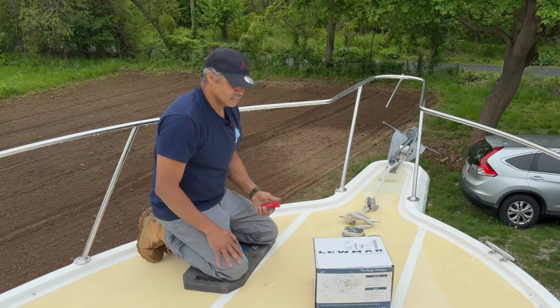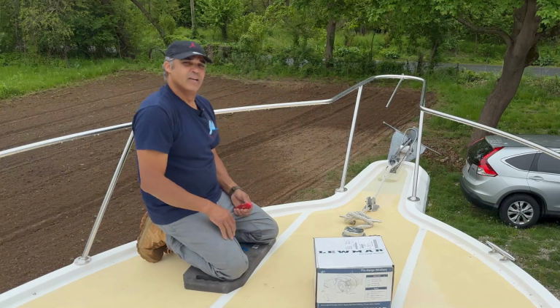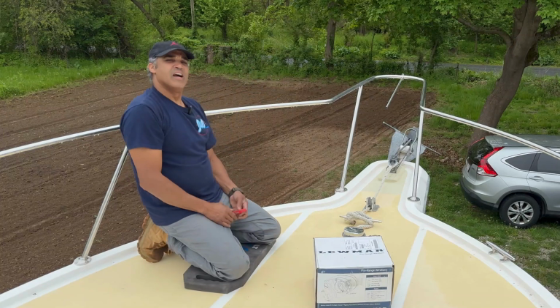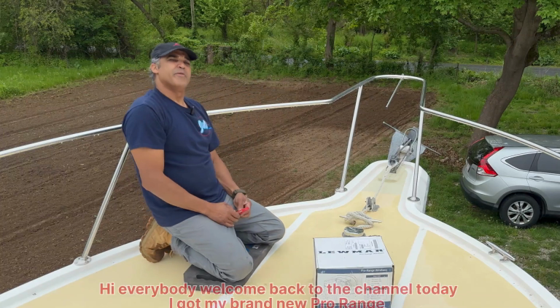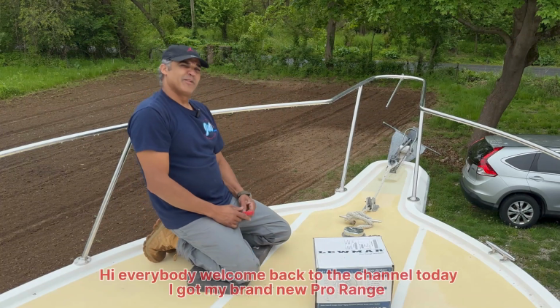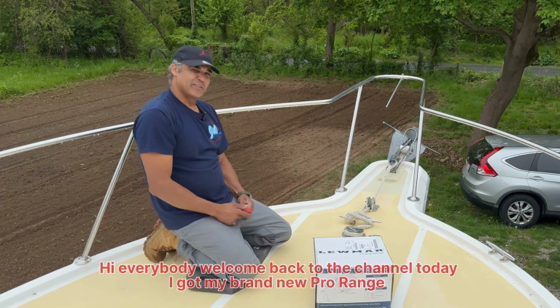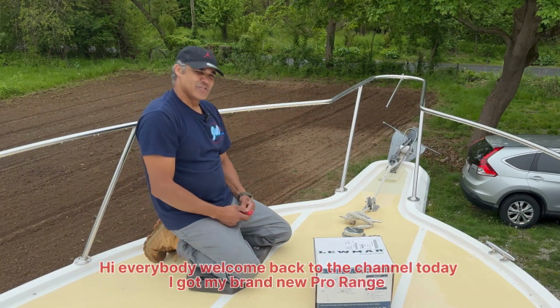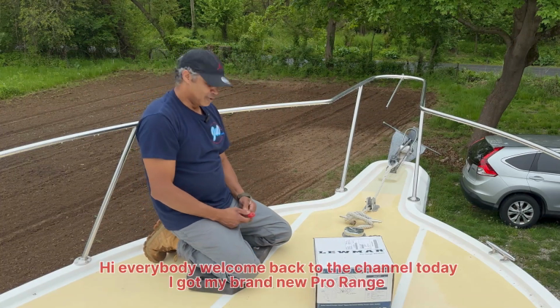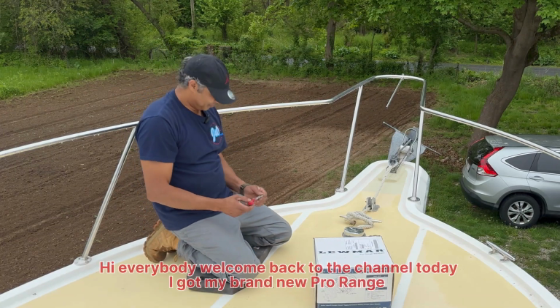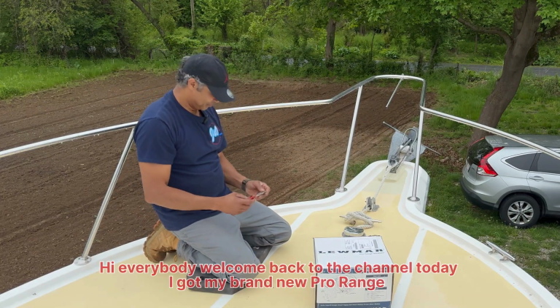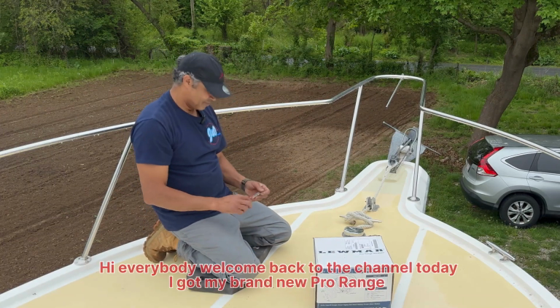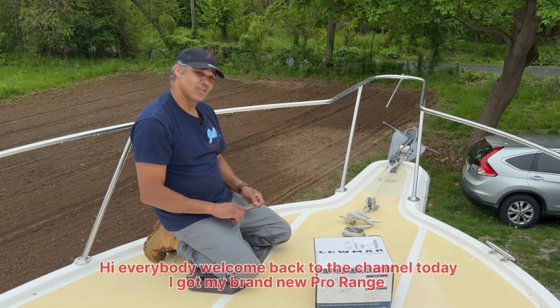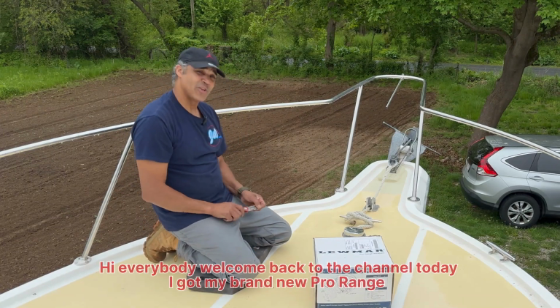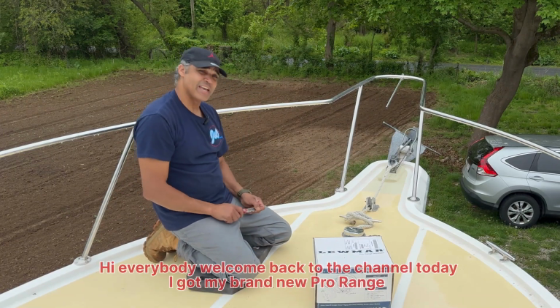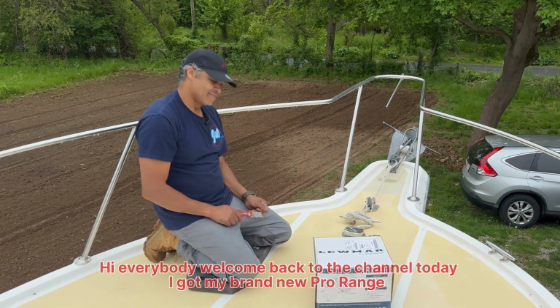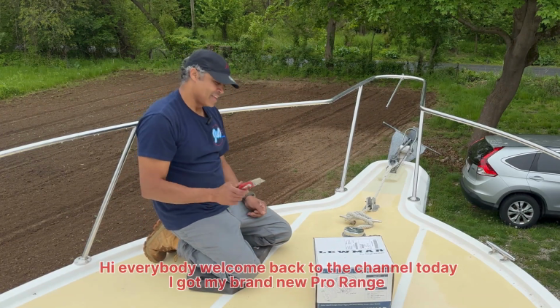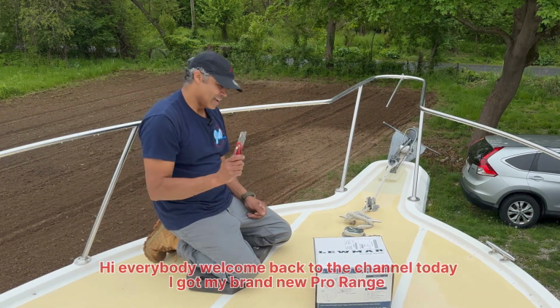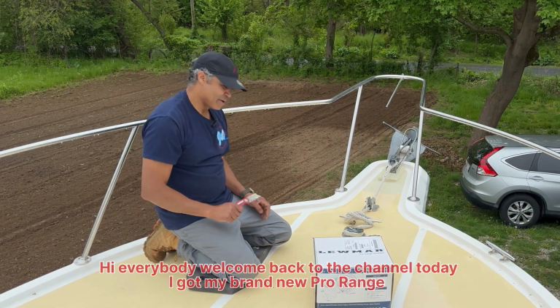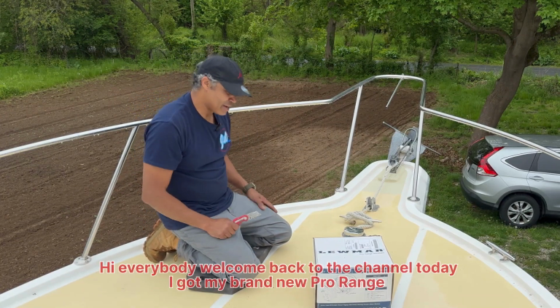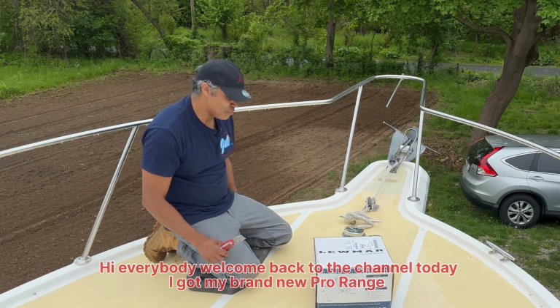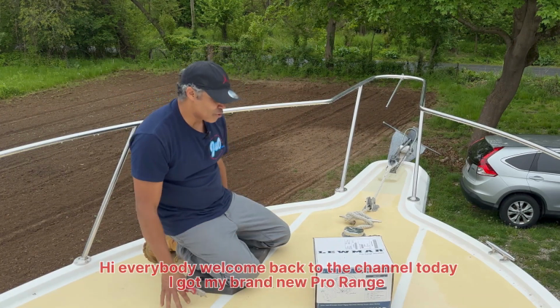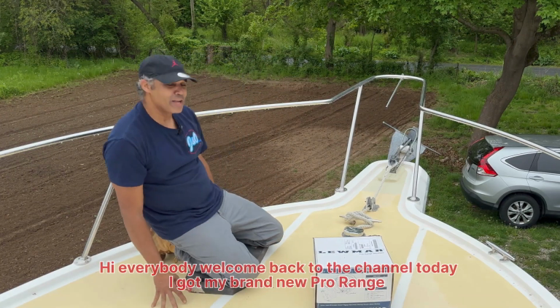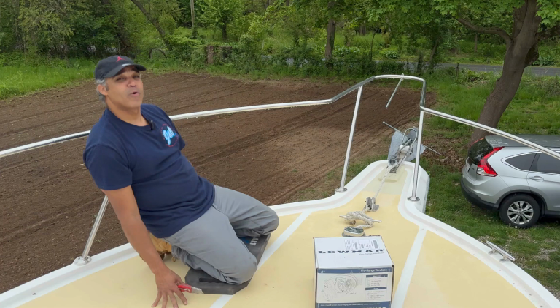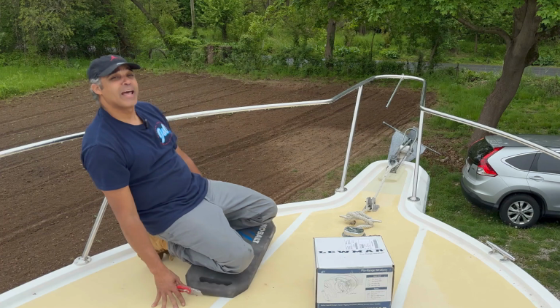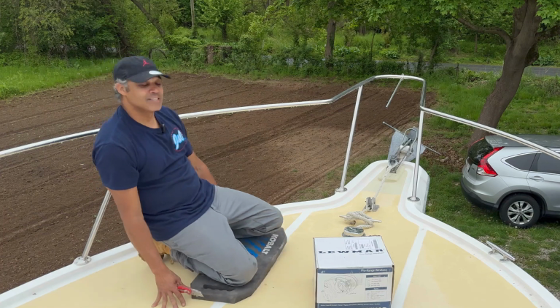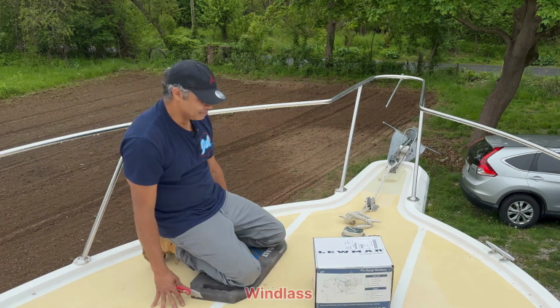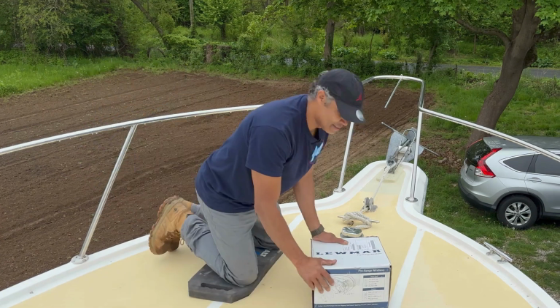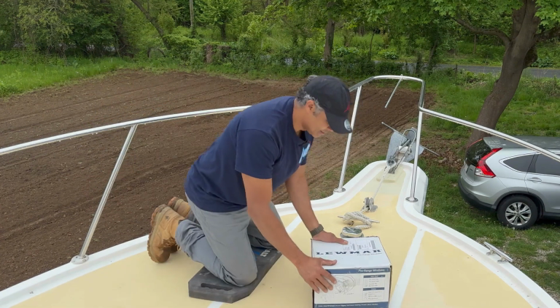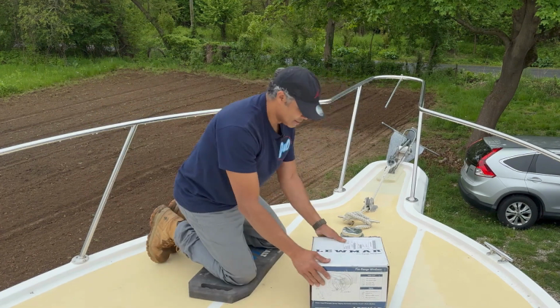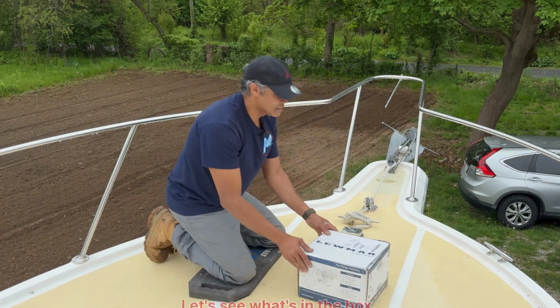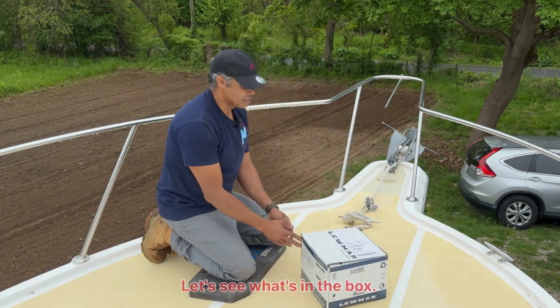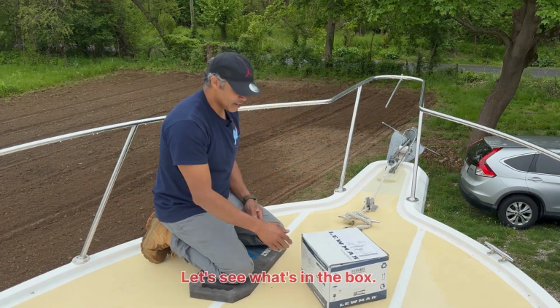Hi everybody, welcome back to the channel. Today I got my brand new ProRange windlass. Let's see what's in the box.